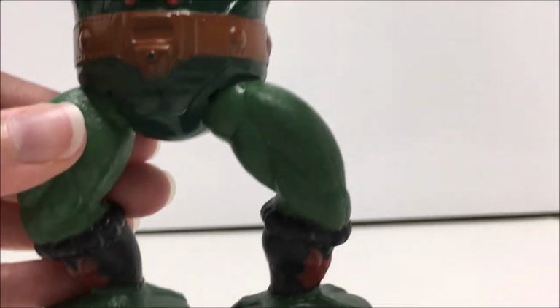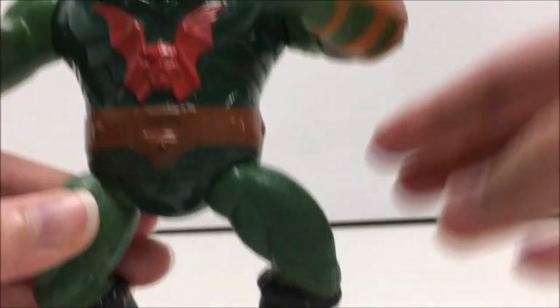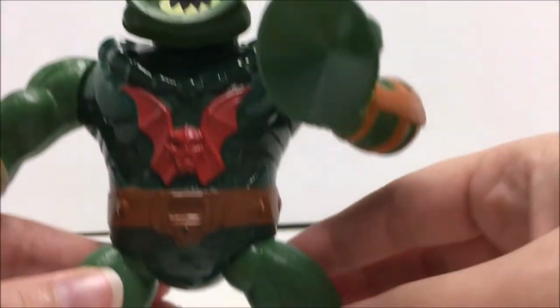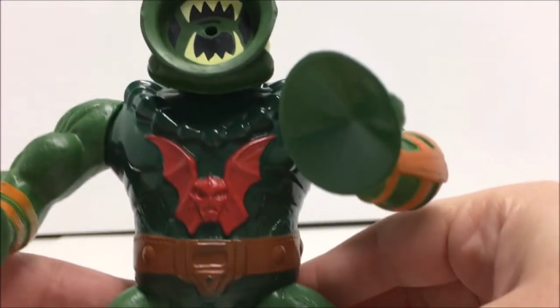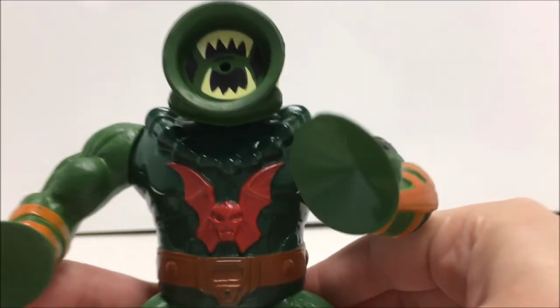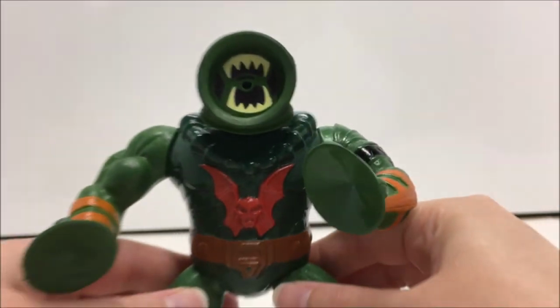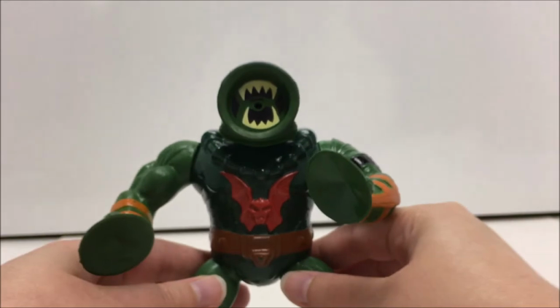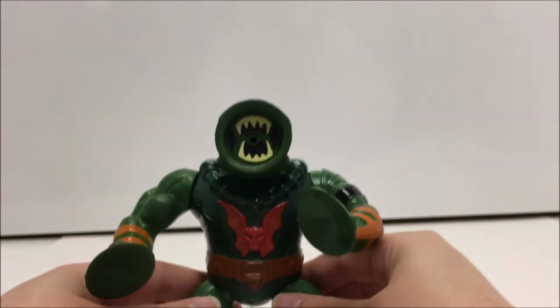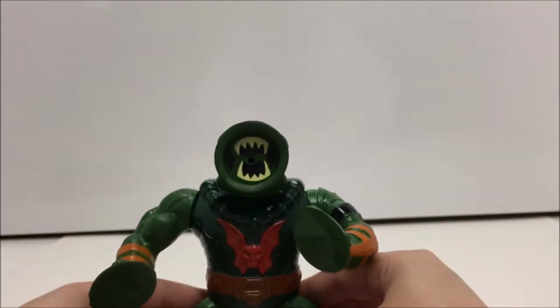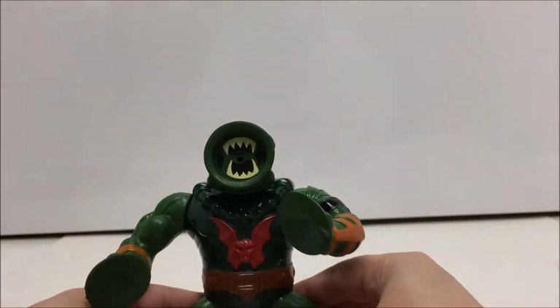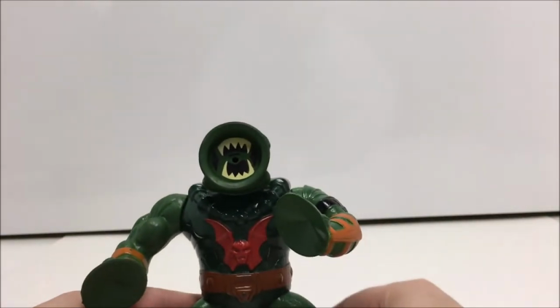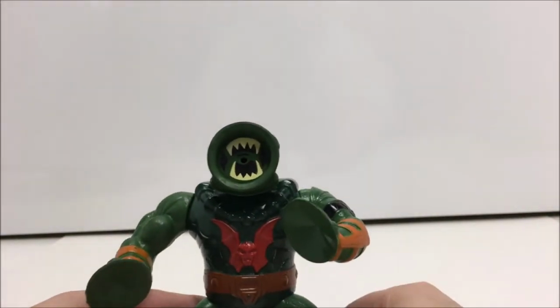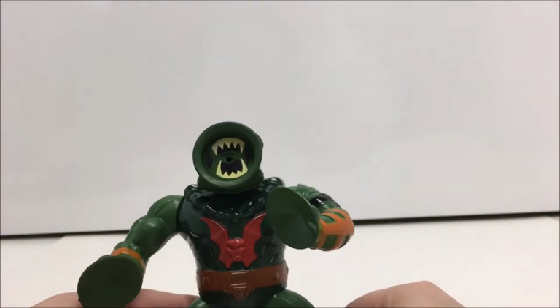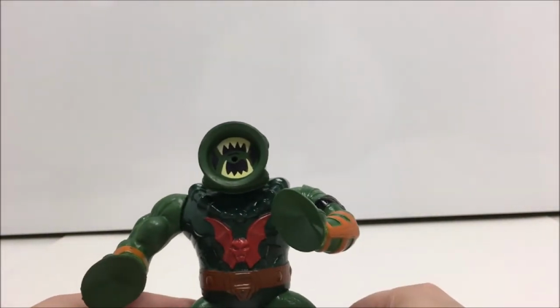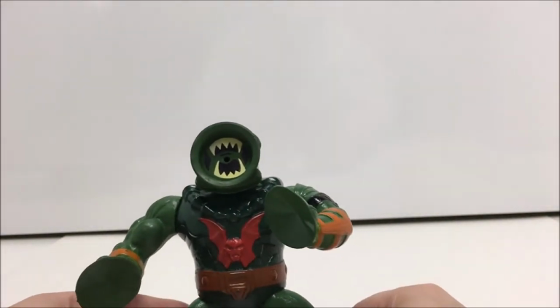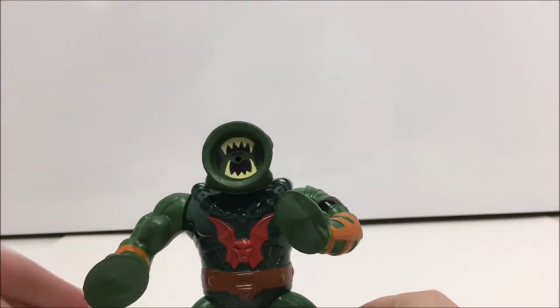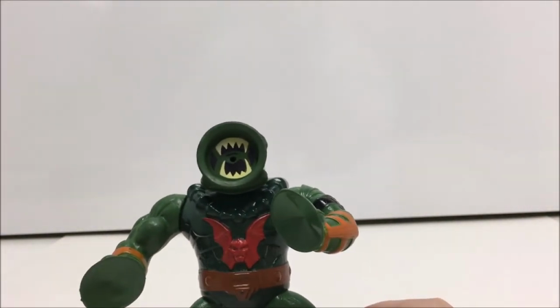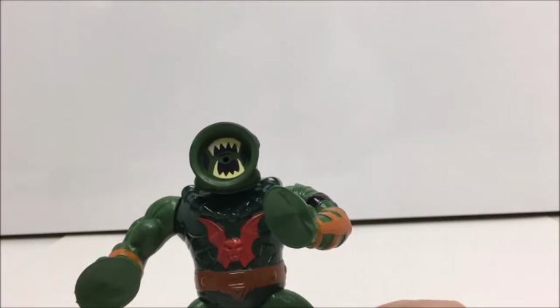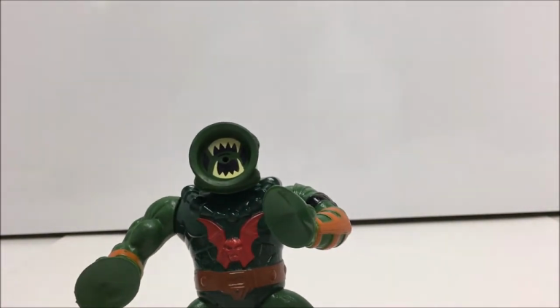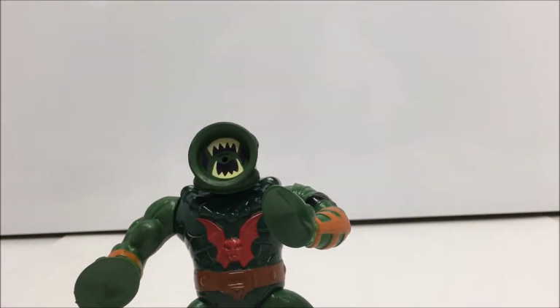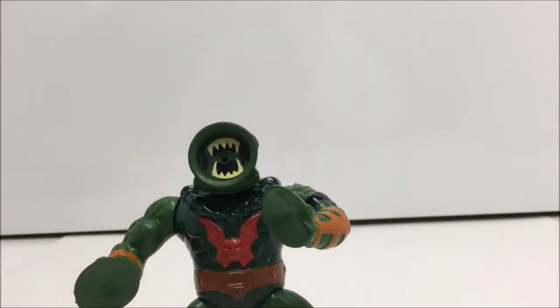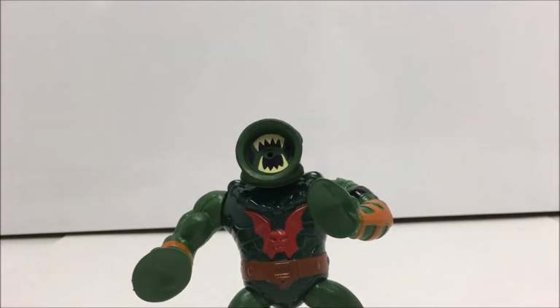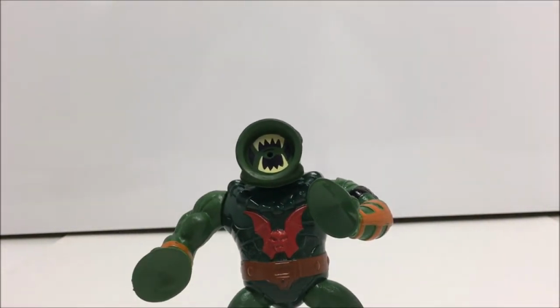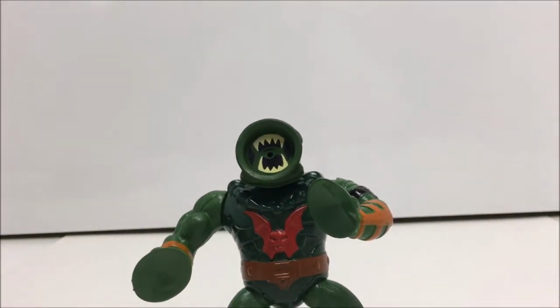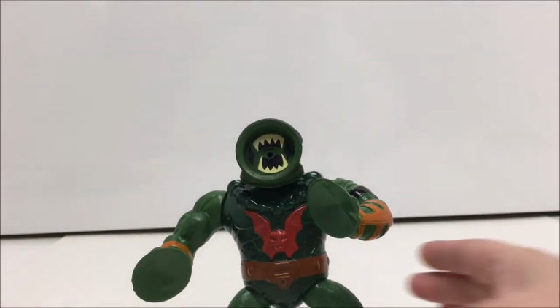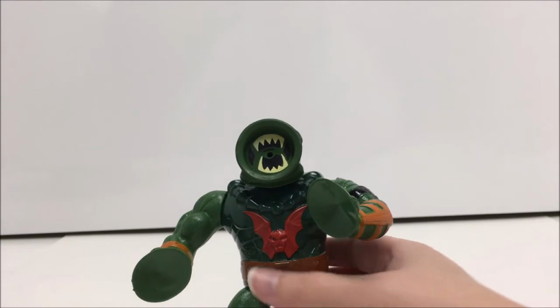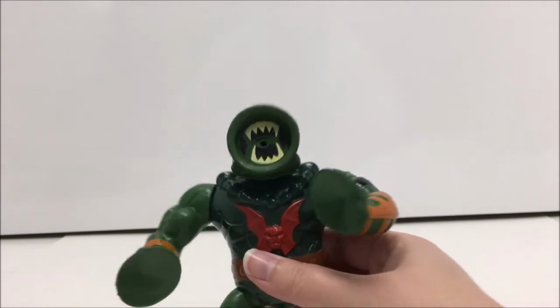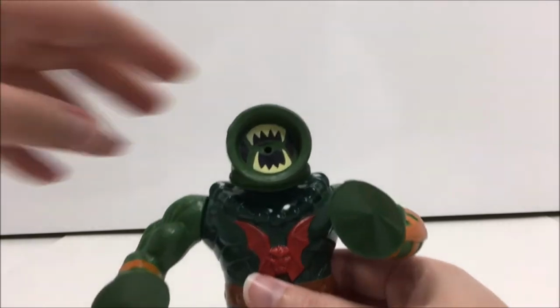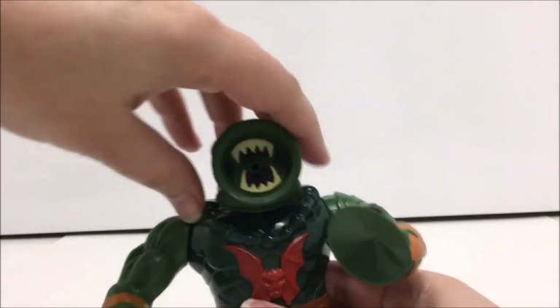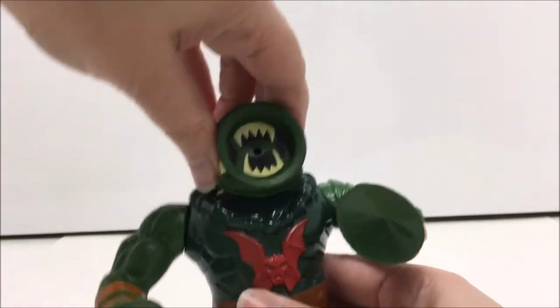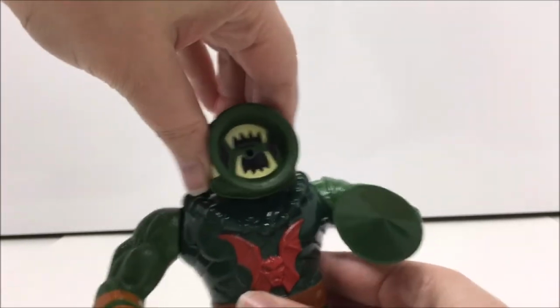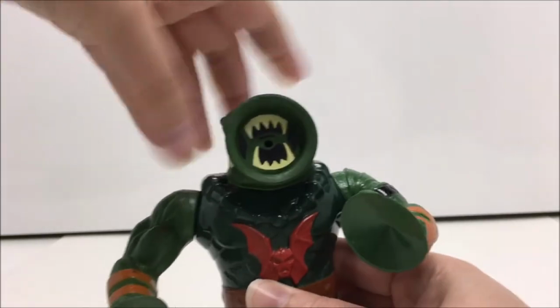Leech has slightly different articulation than most of the vintage MOTU figures. Although he cannot turn his head, his arms can move up and down and his legs can rotate at the hips.